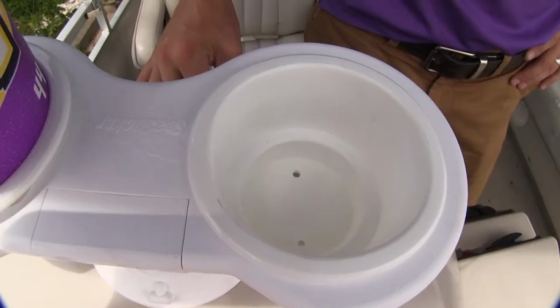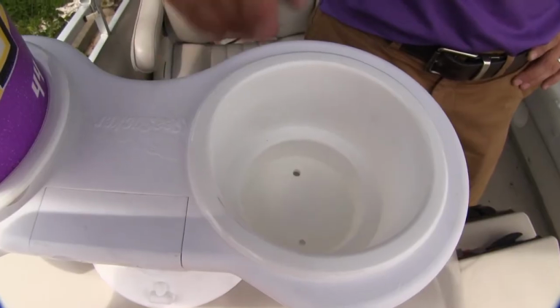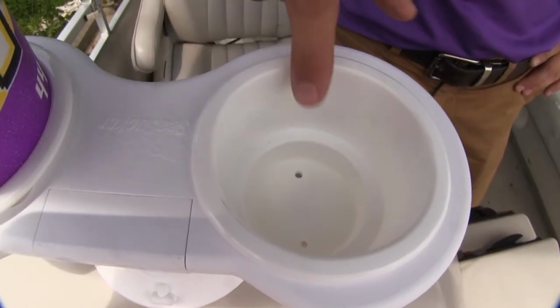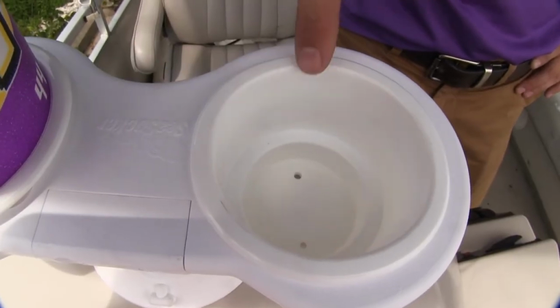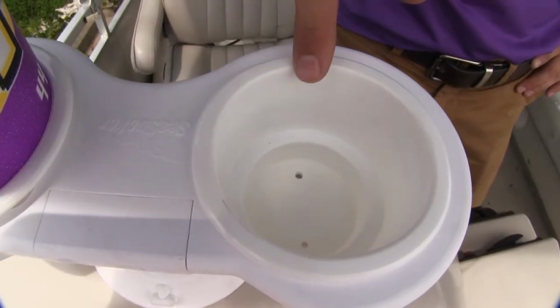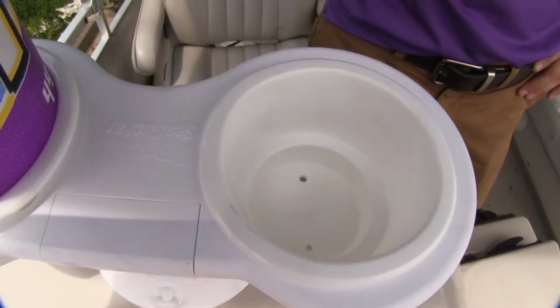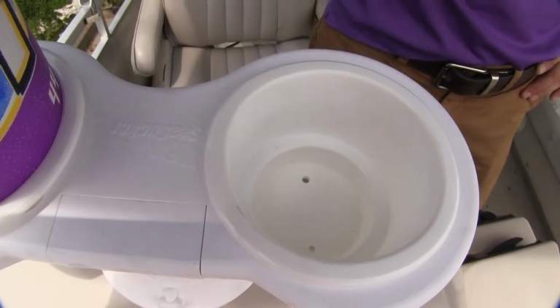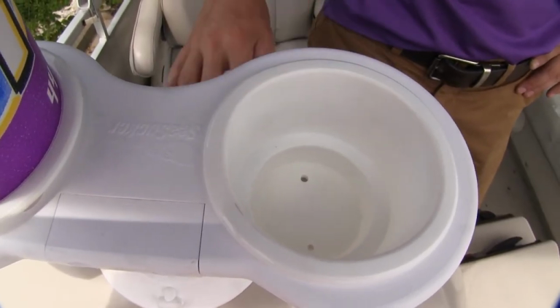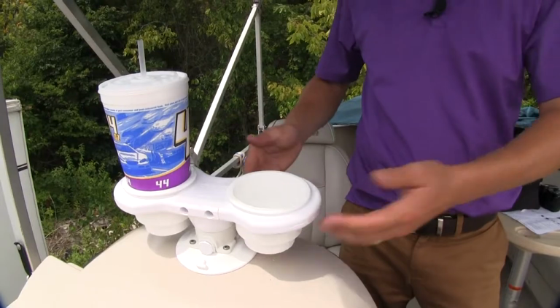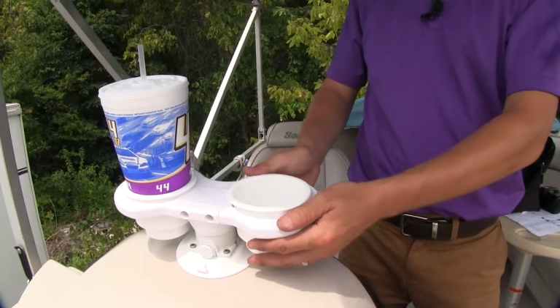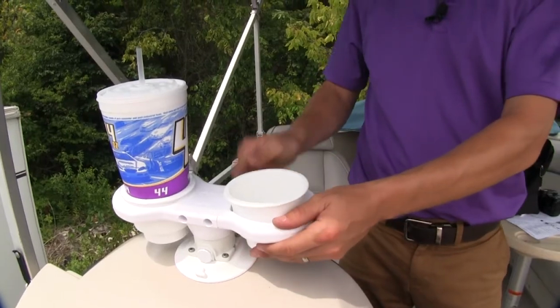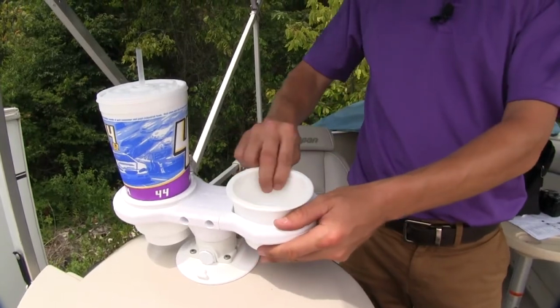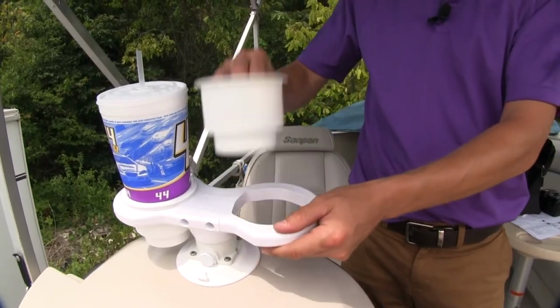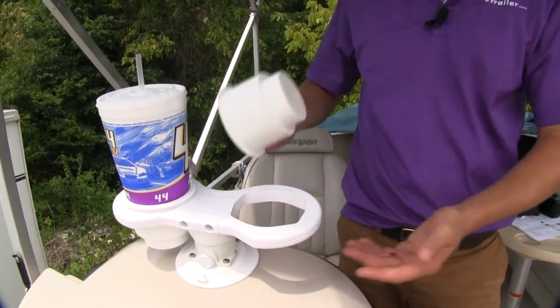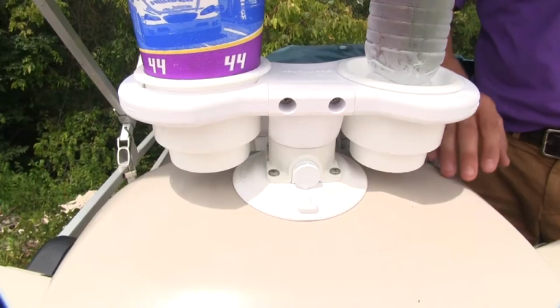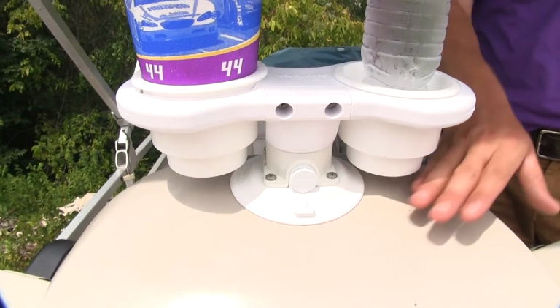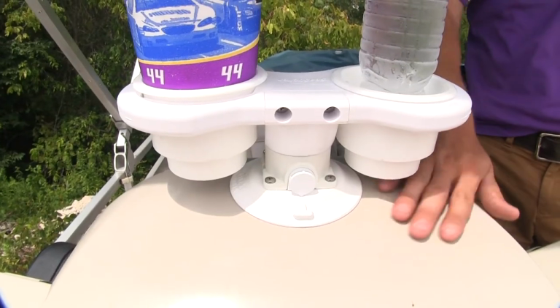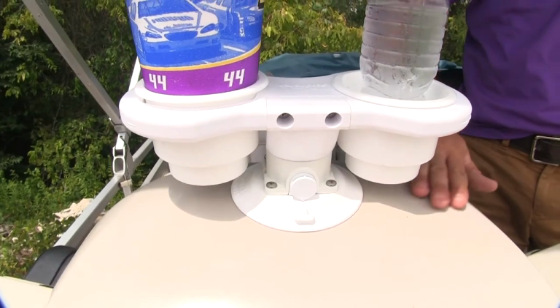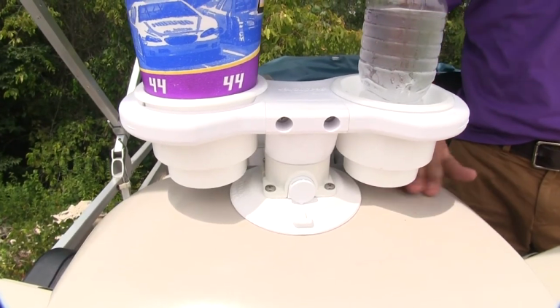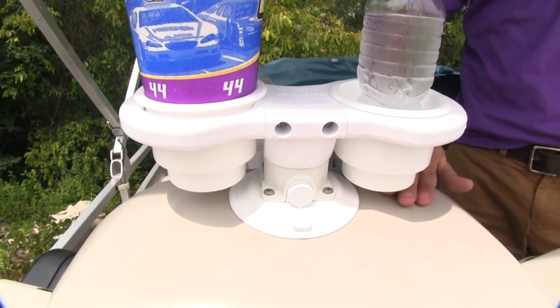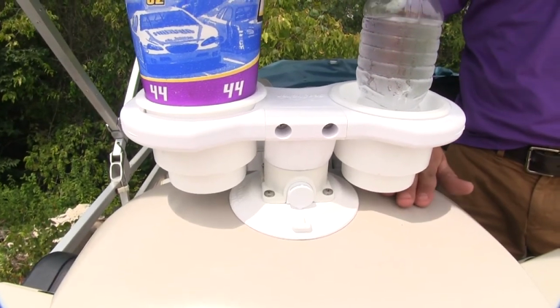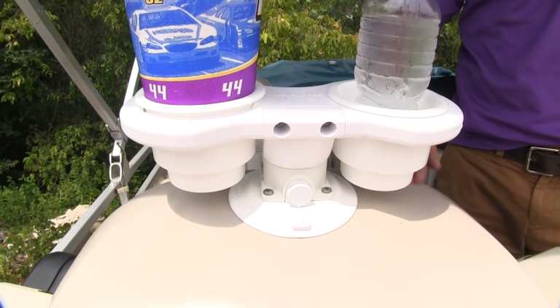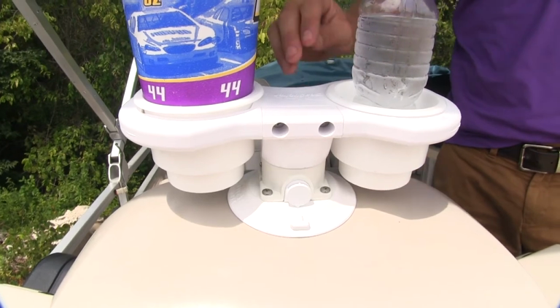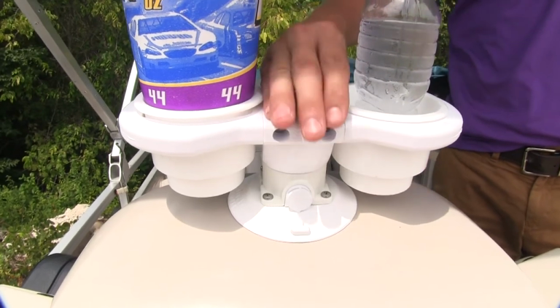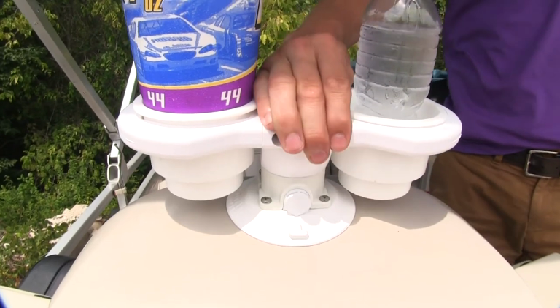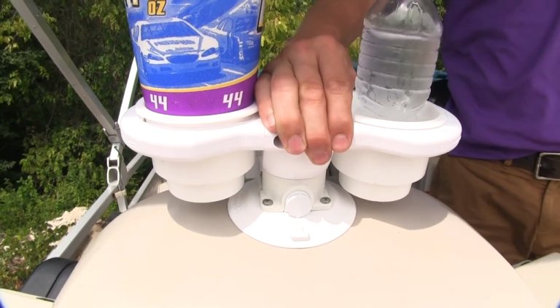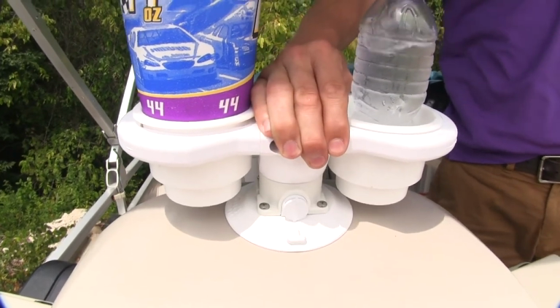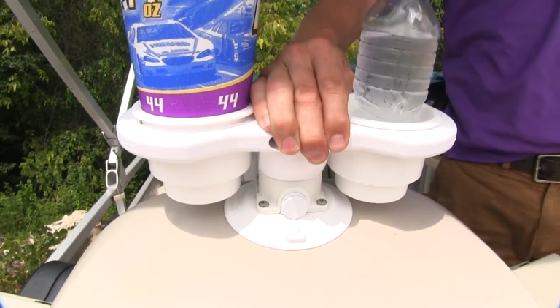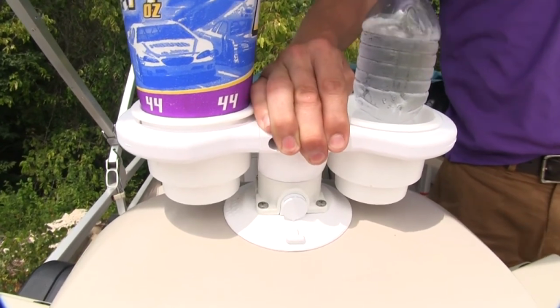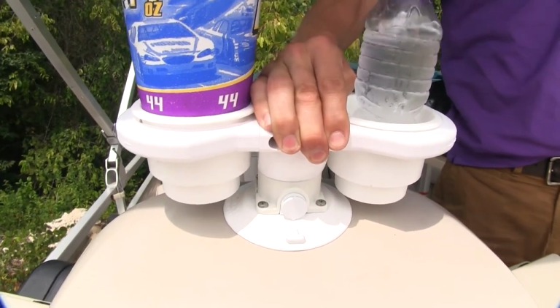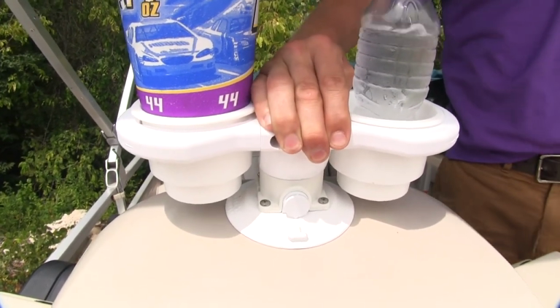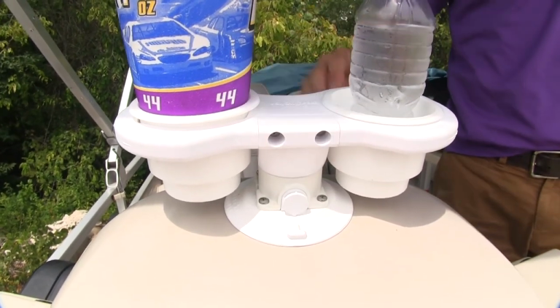Each cup features two drain holes so we don't have any moisture buildup. They're easily removable so we can wash them. It's going to attach to most horizontal smooth surfaces. It has a 120-pound pull strength, so as you can see, it's not going anywhere.